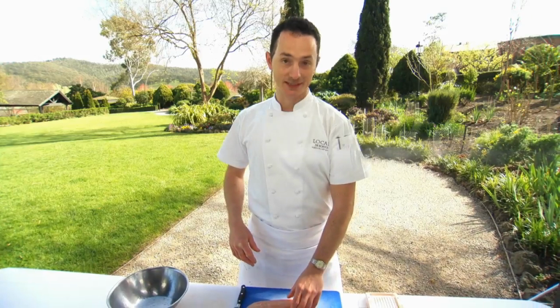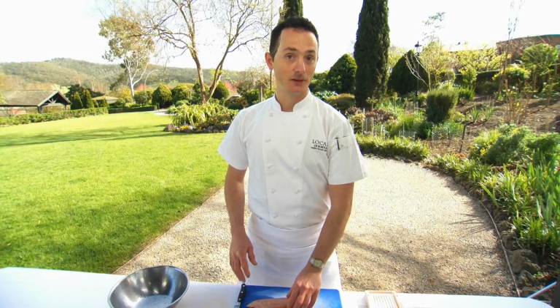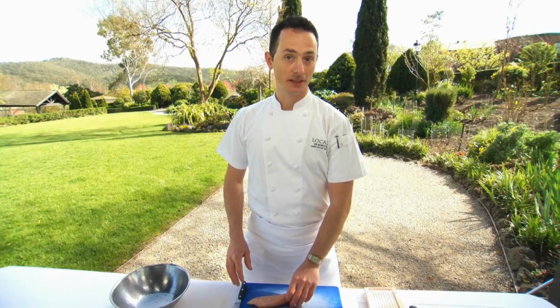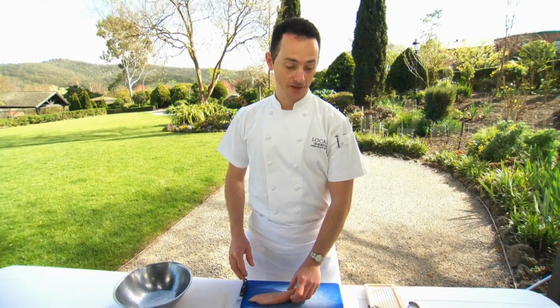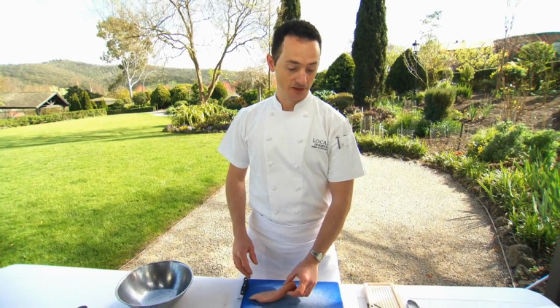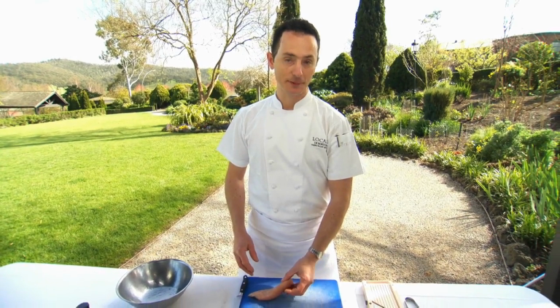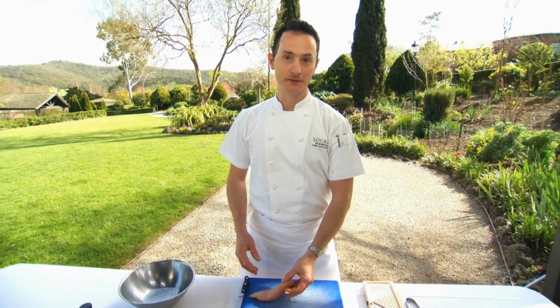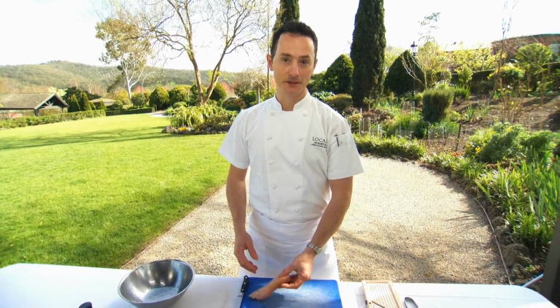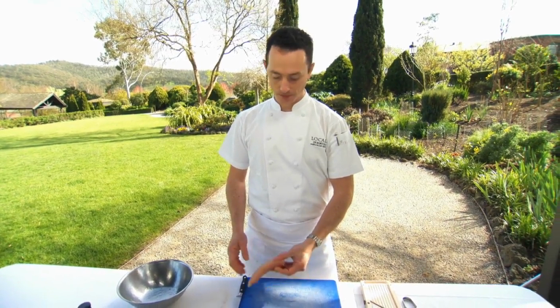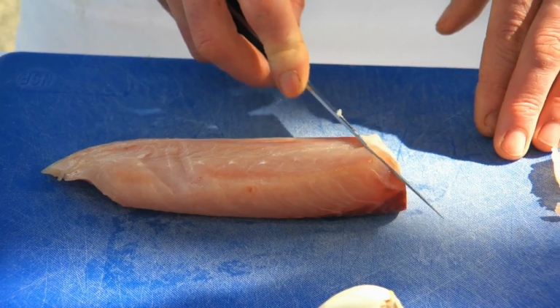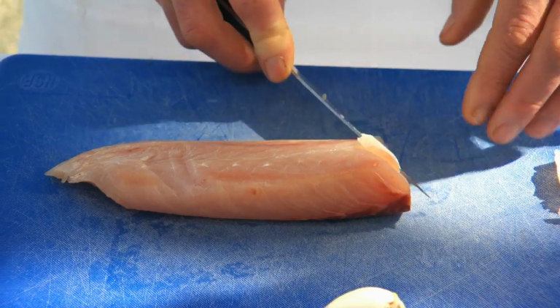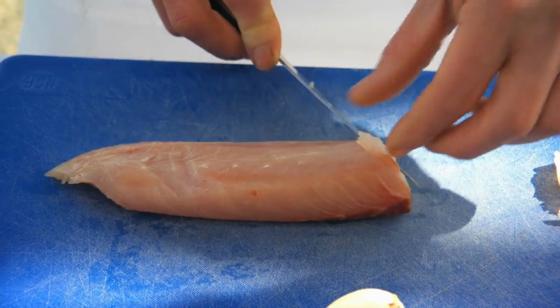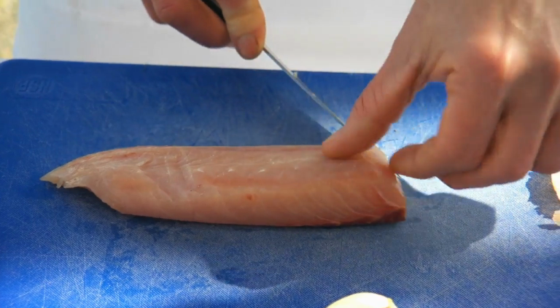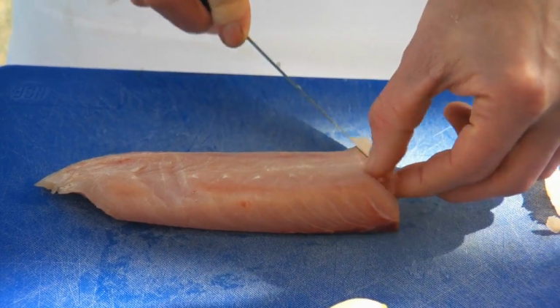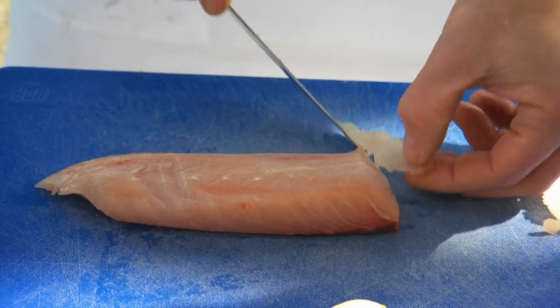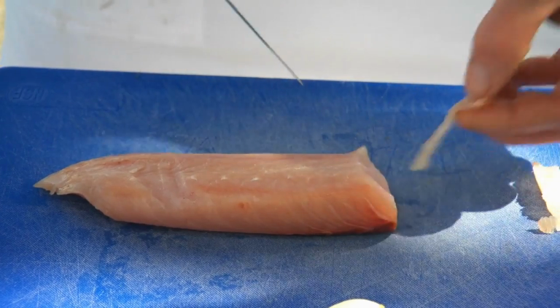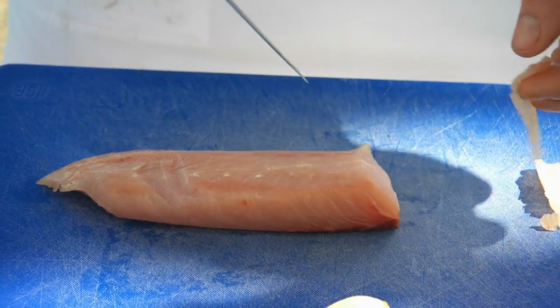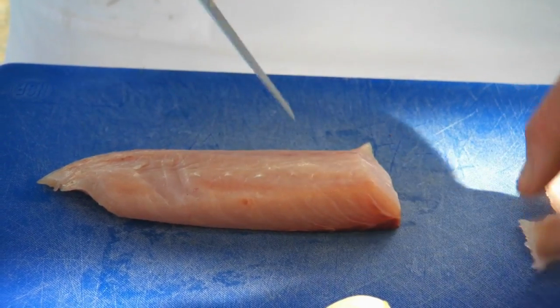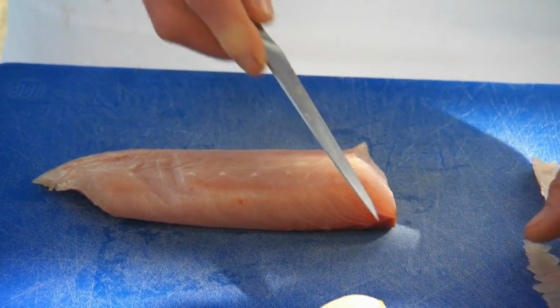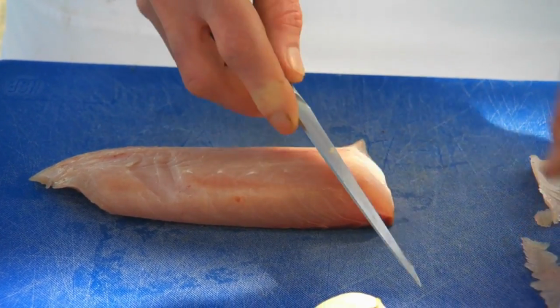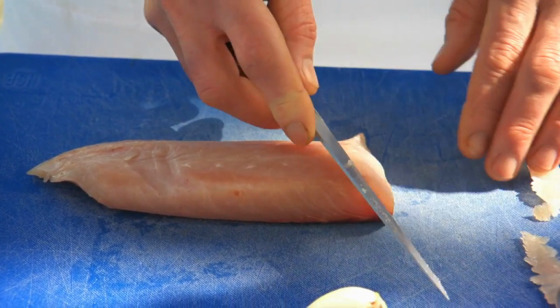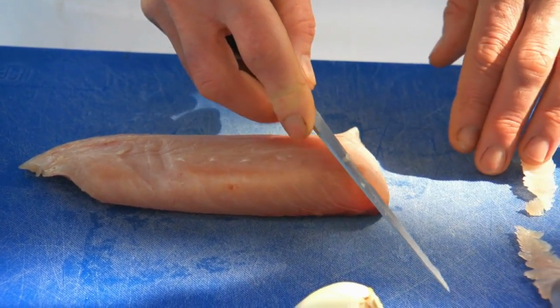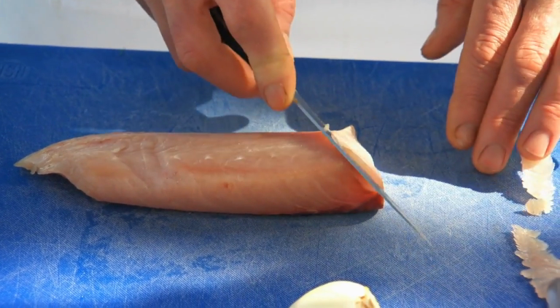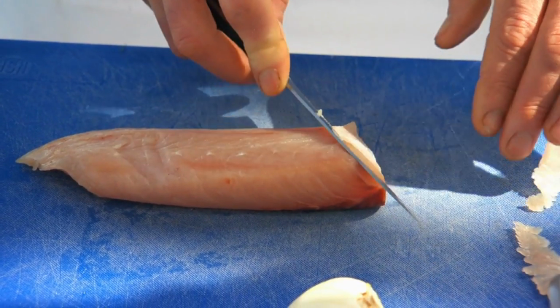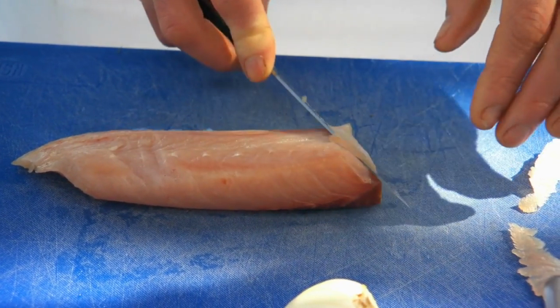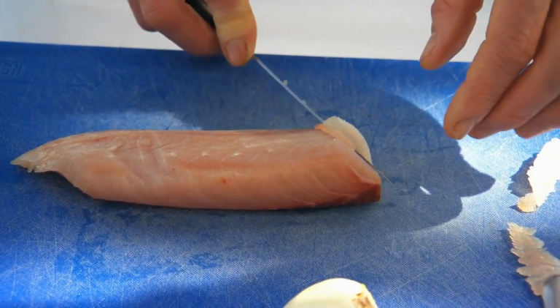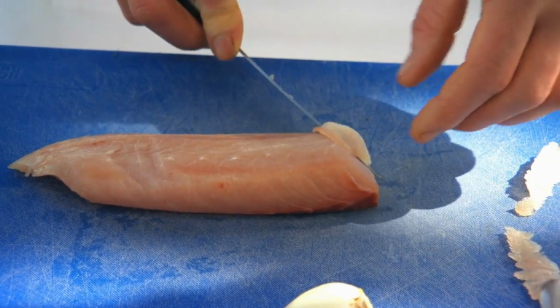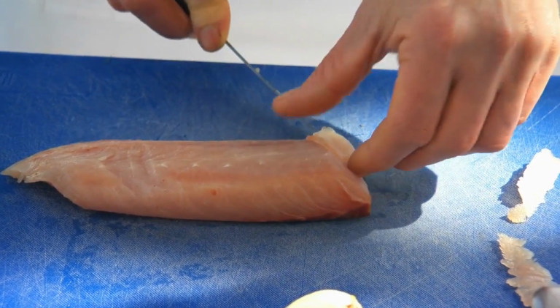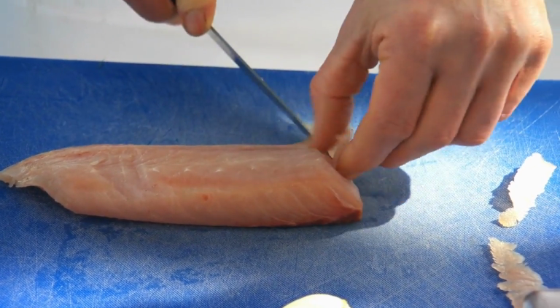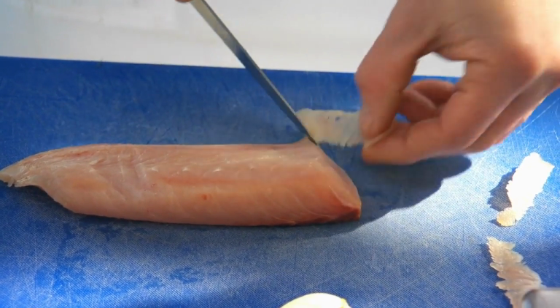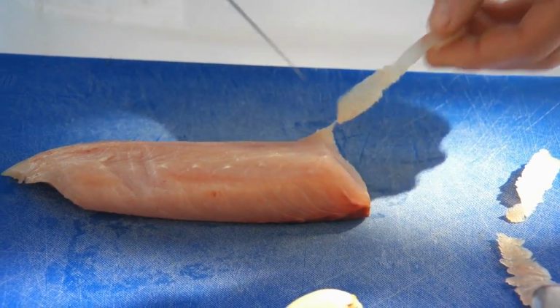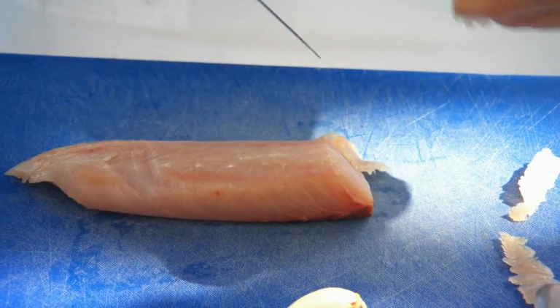So we've got the kingfish — it's just come out of the fridge. We're slicing the fish on the angle. We've just got a sharp knife and we're working with one movement, preferably.